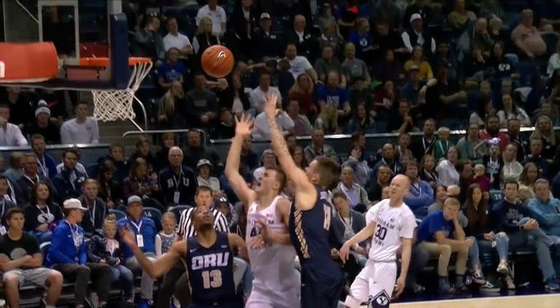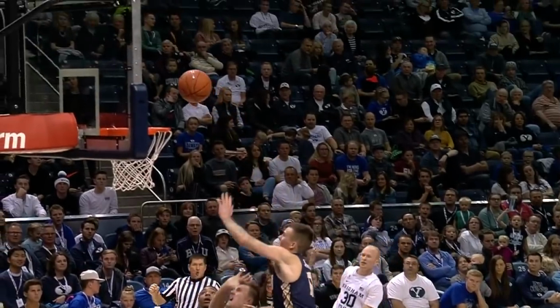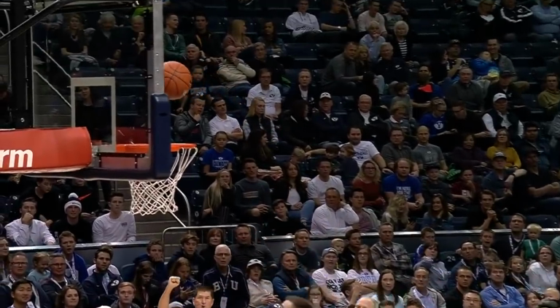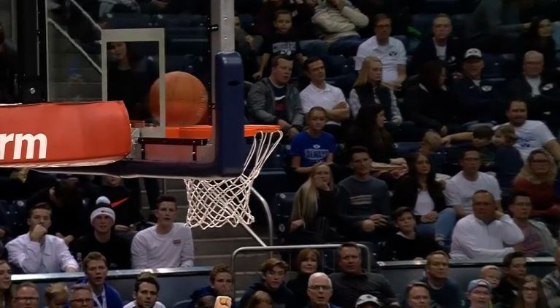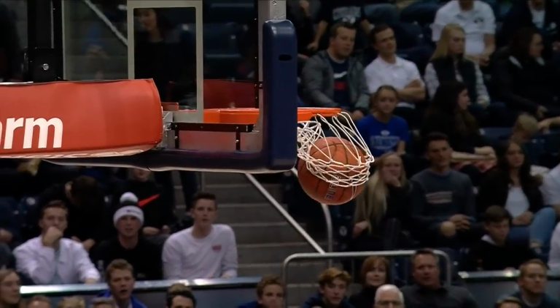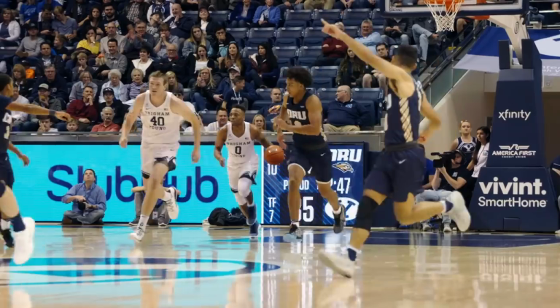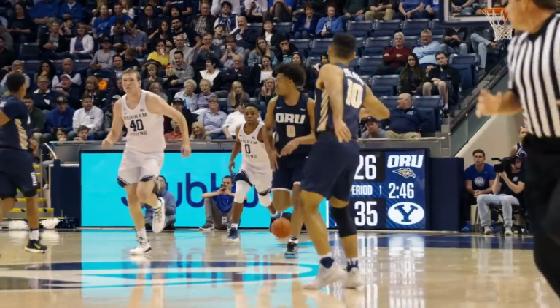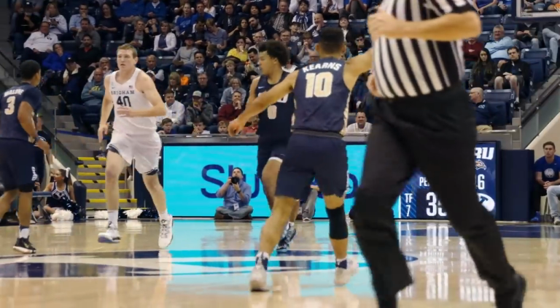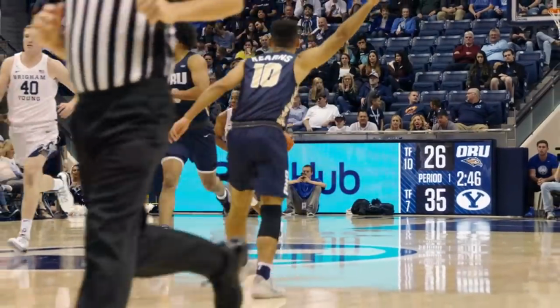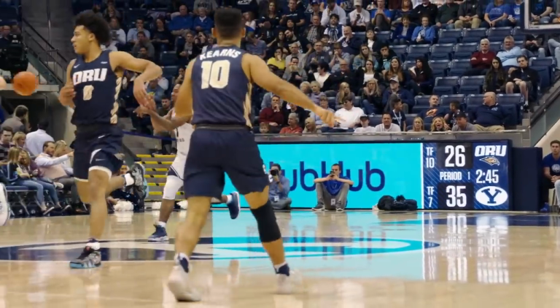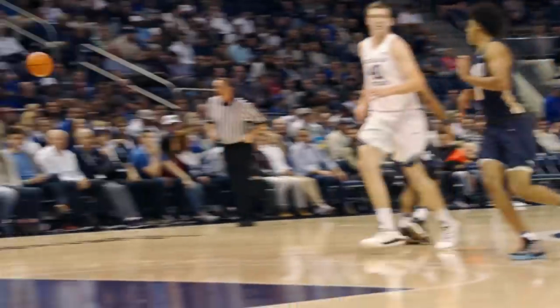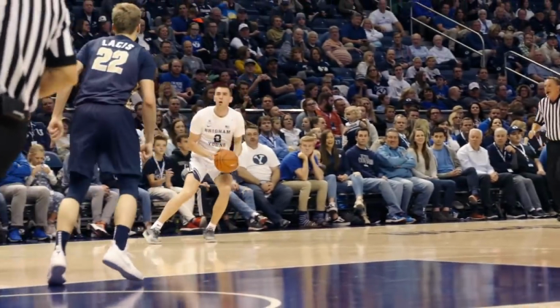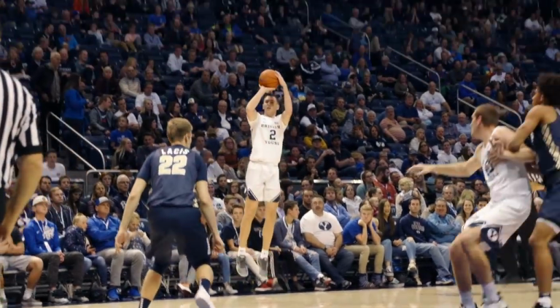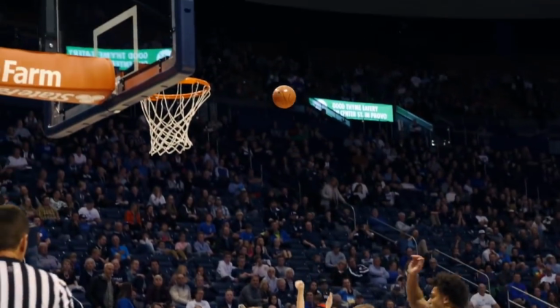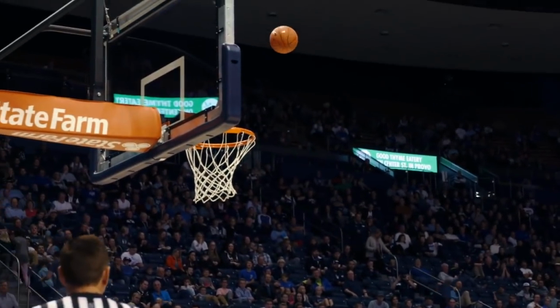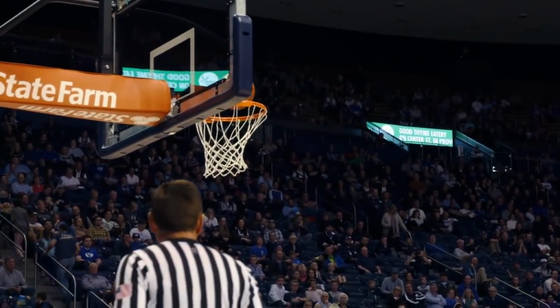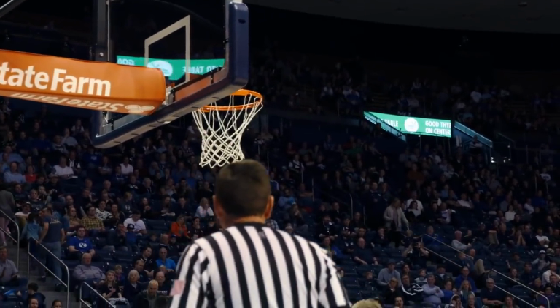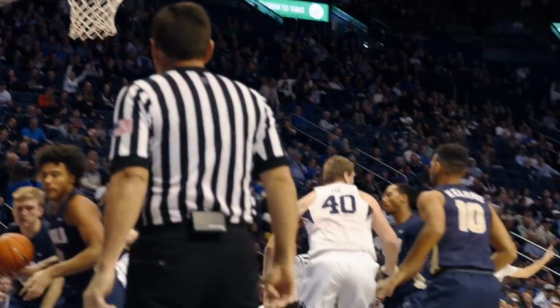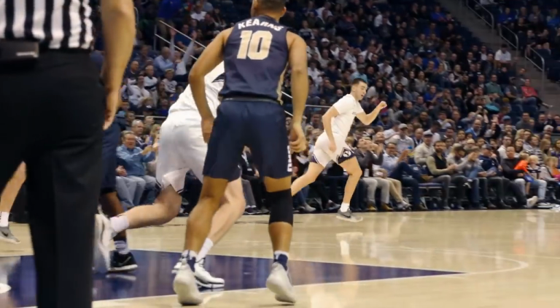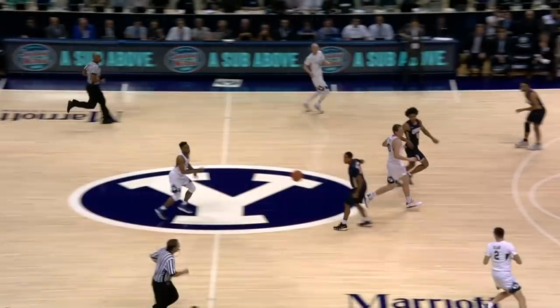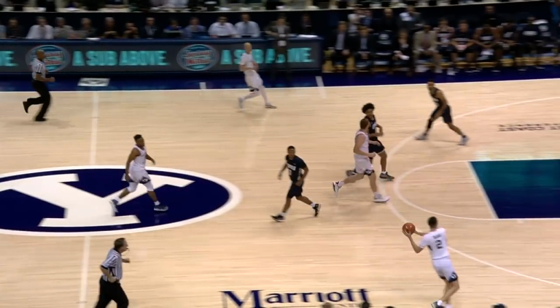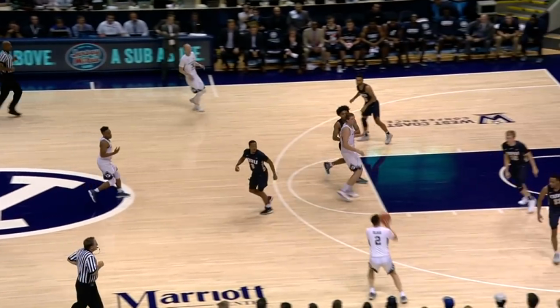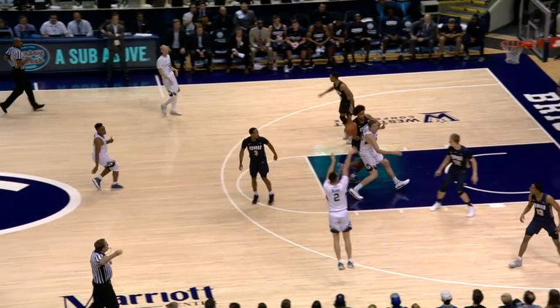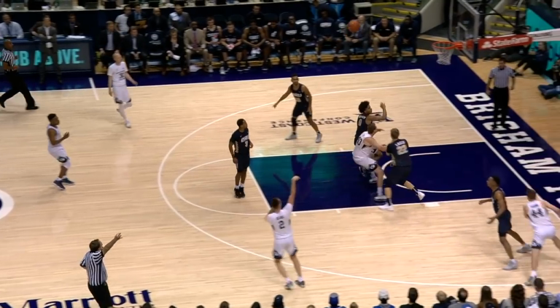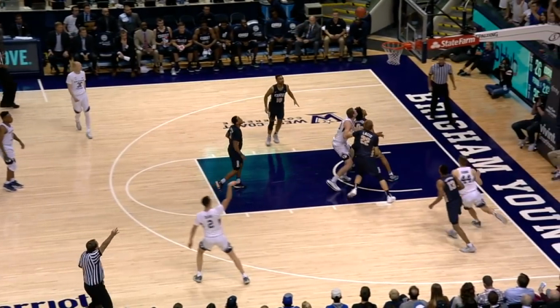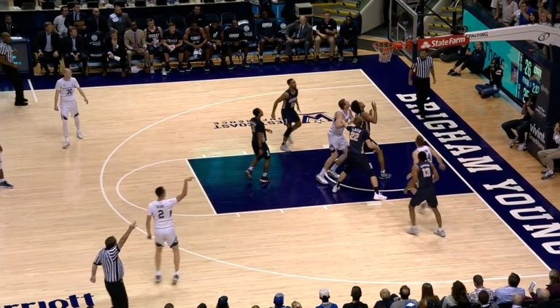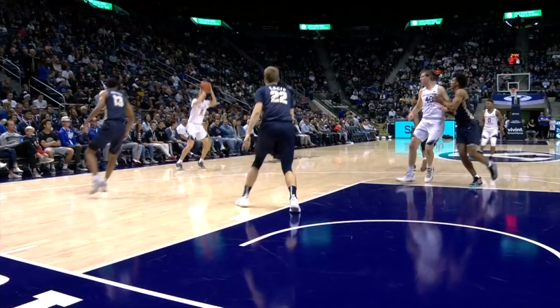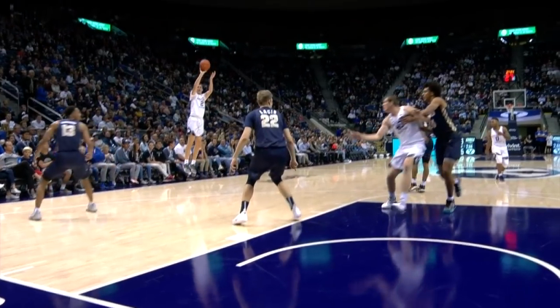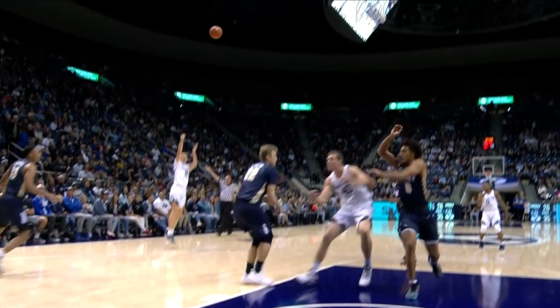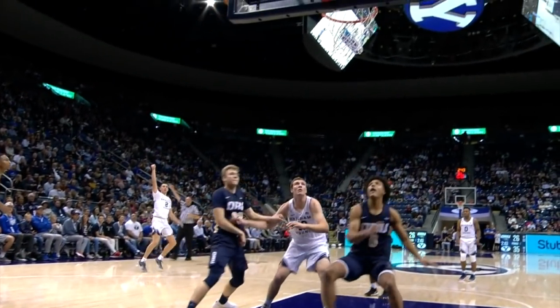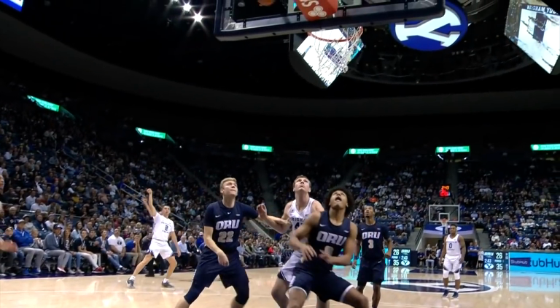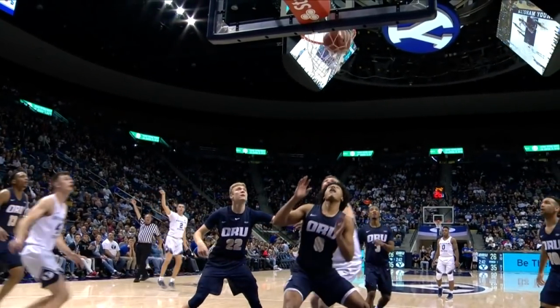A chance now for a nine-point lead. Rebound by Colby Lee, gives to Hardnett — off the miss from Oral Roberts, transition triple Zach. Got it! Zach Selyus, and the Cougars take a 12-point lead. Timeout to coach Paul Mills and Oral Roberts.